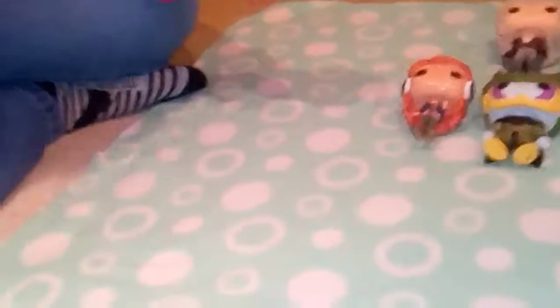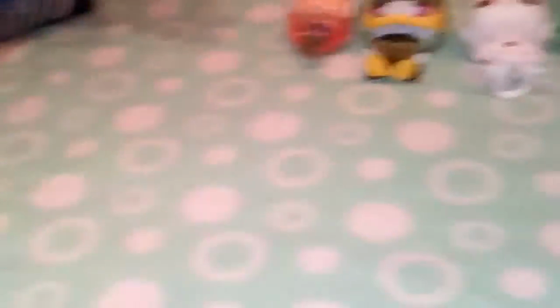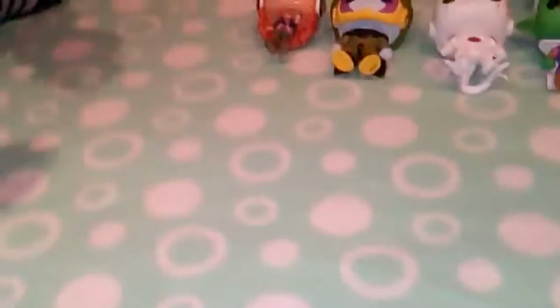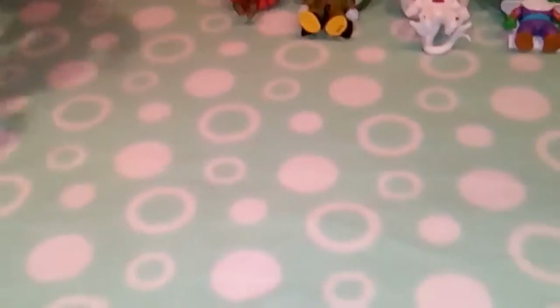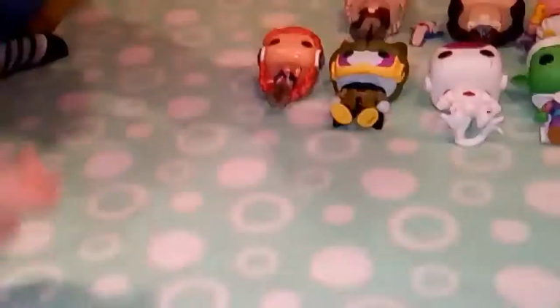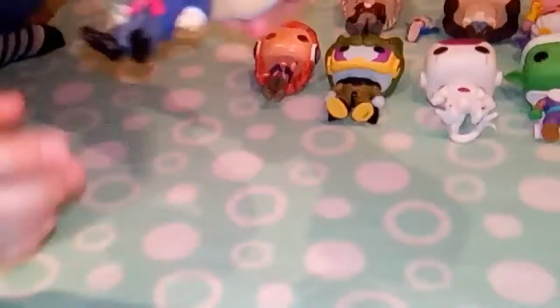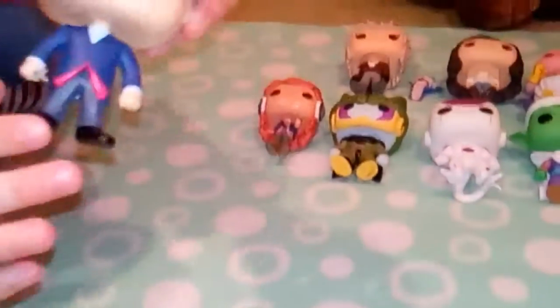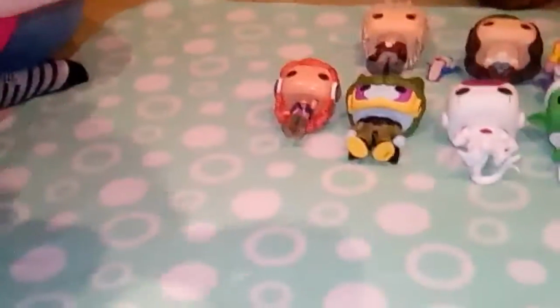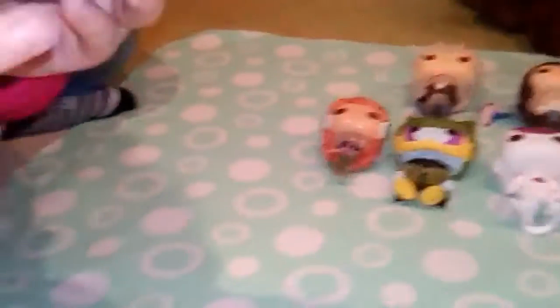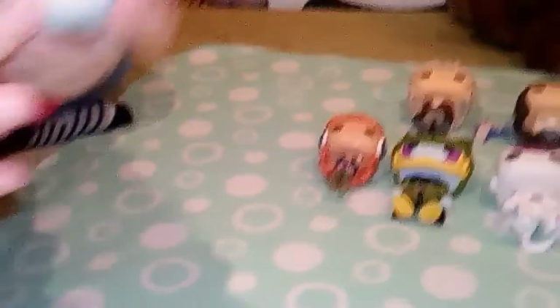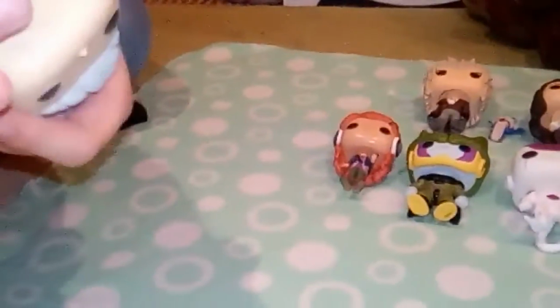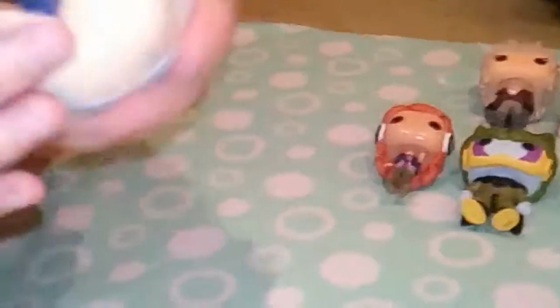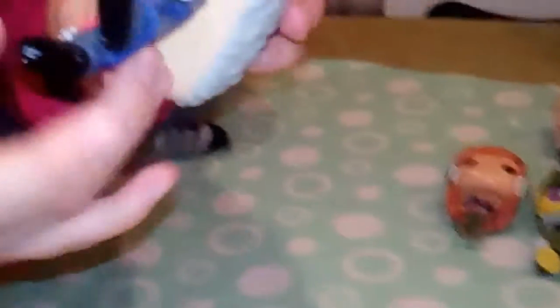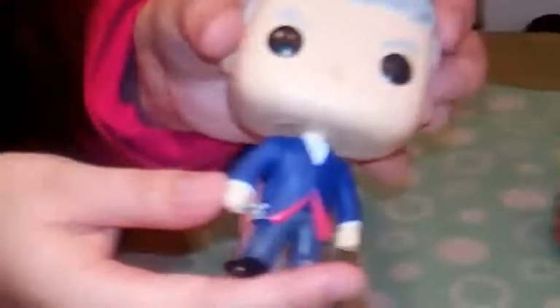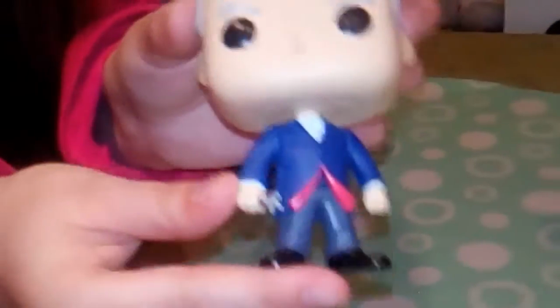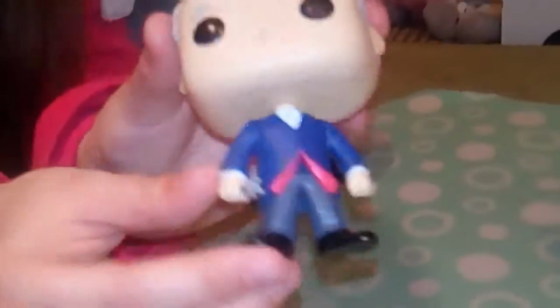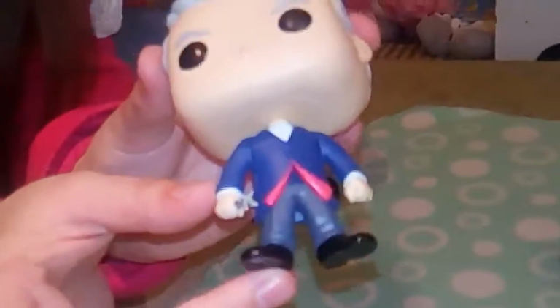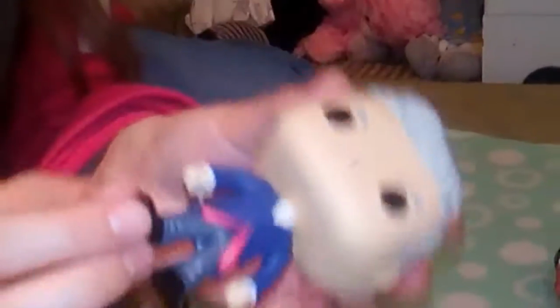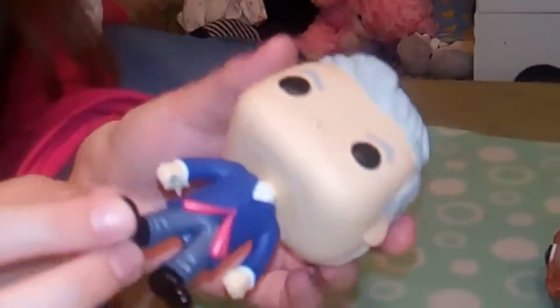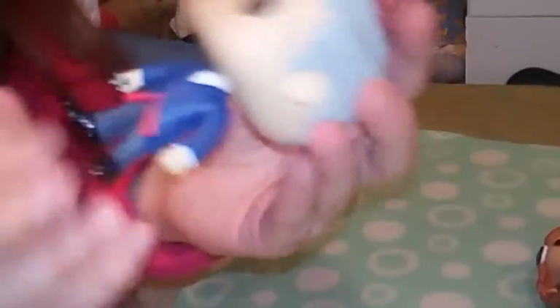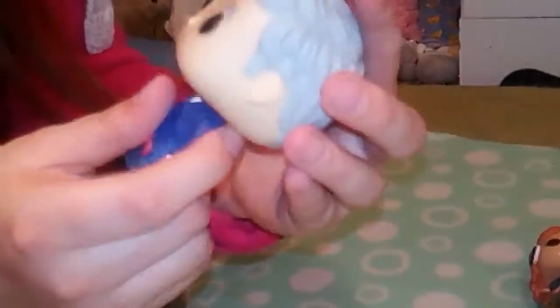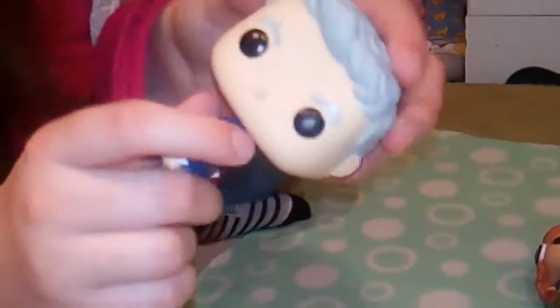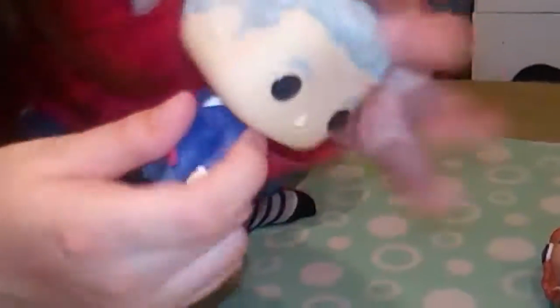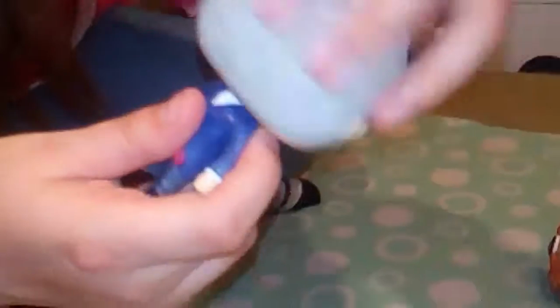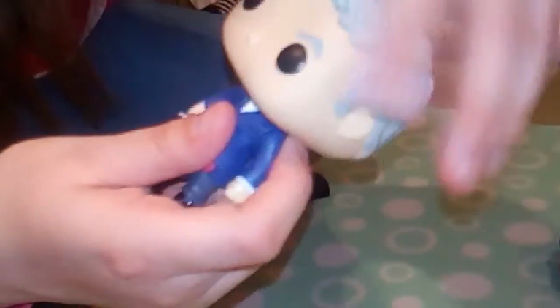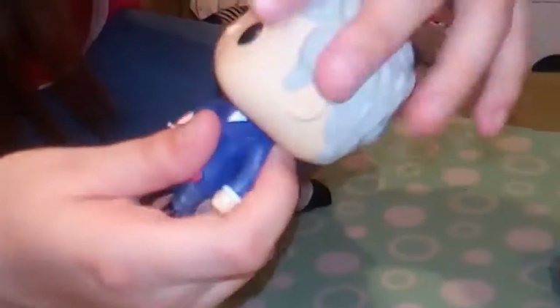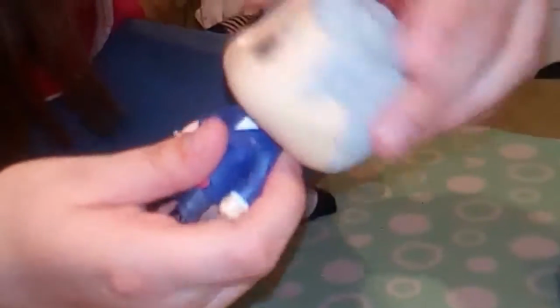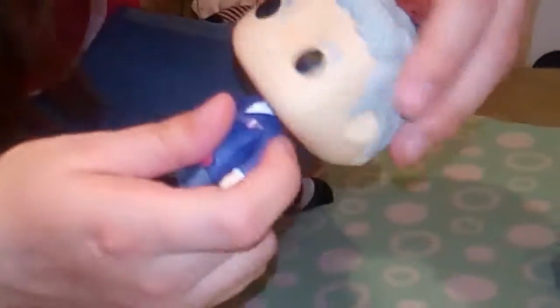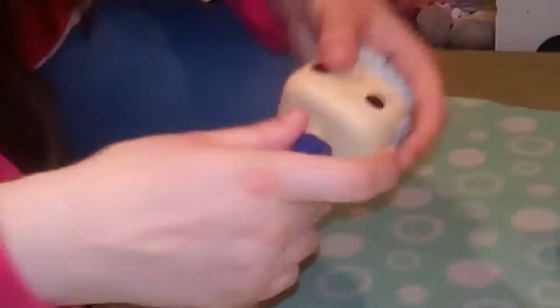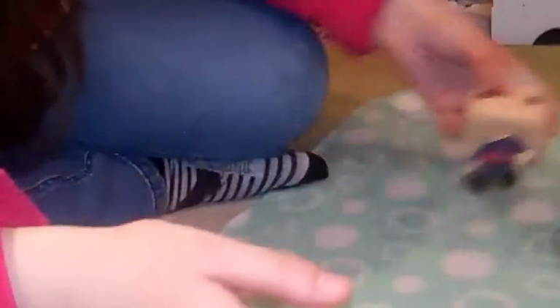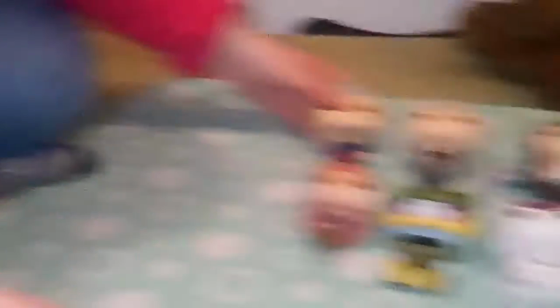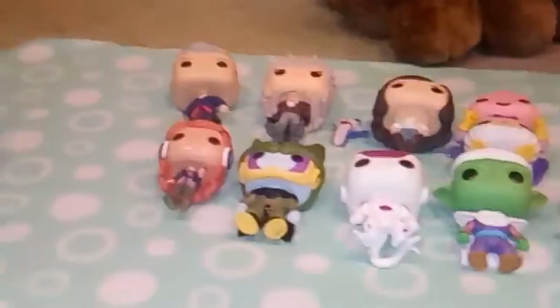I've got another Doctor Who for you. We've got the 12th Doctor with the screwdriver, which is pretty cool. I don't know if you guys watch Doctor Who but I've been watching it lately — it's alright I guess. He's got a movable head which is kind of cool.